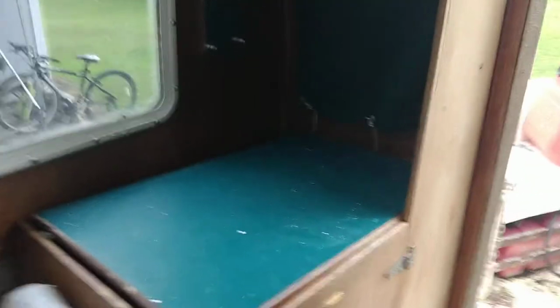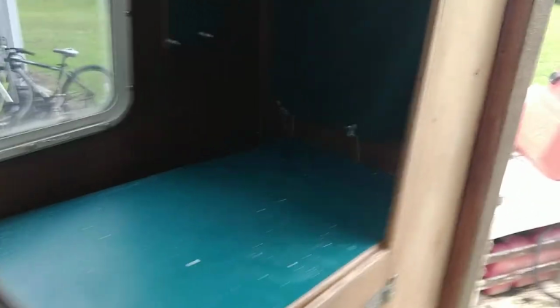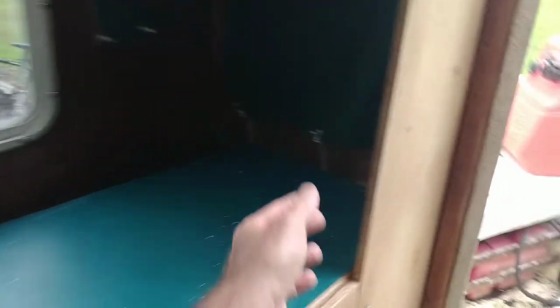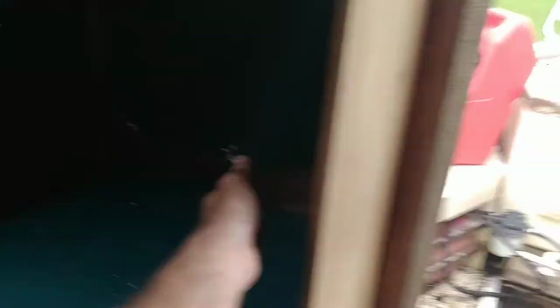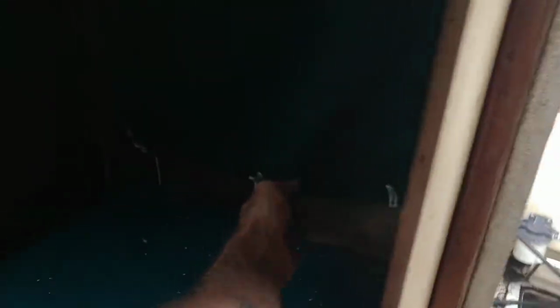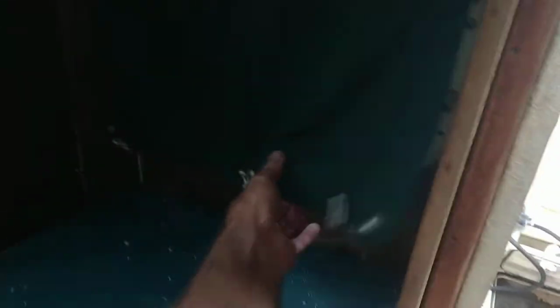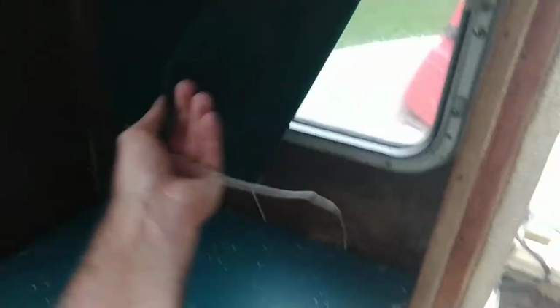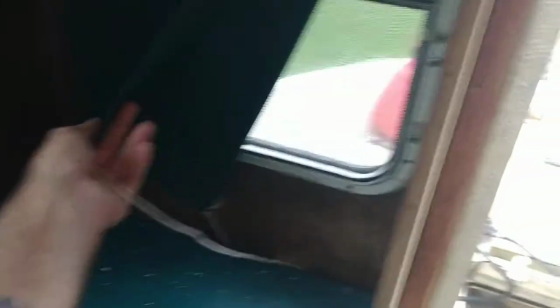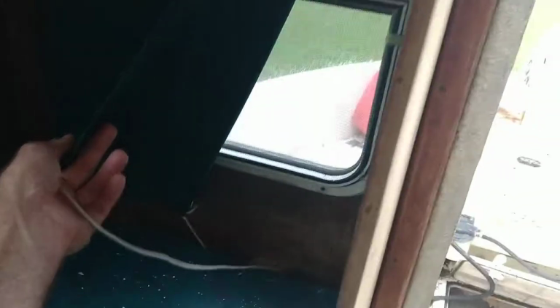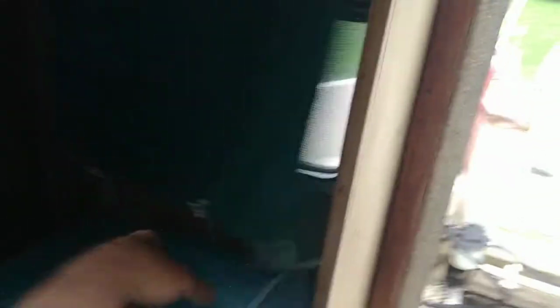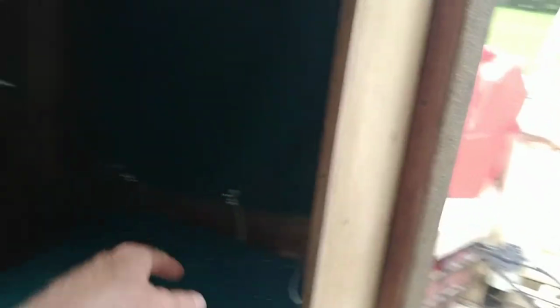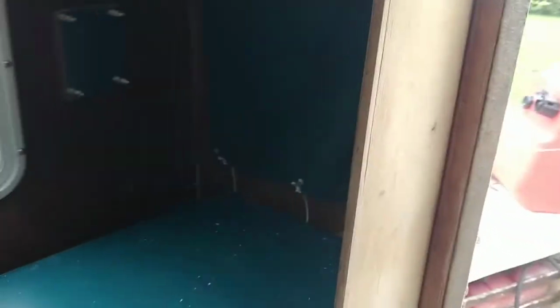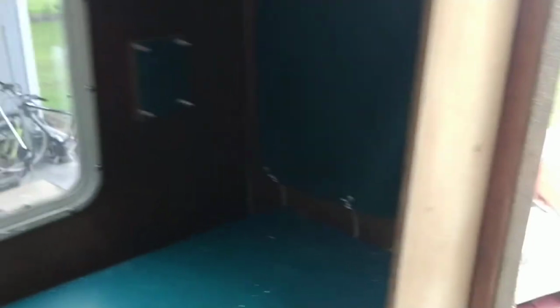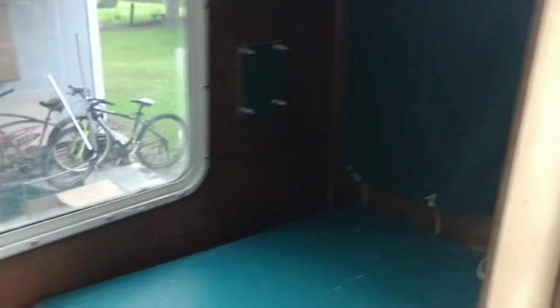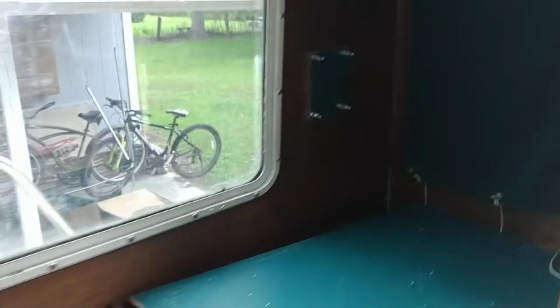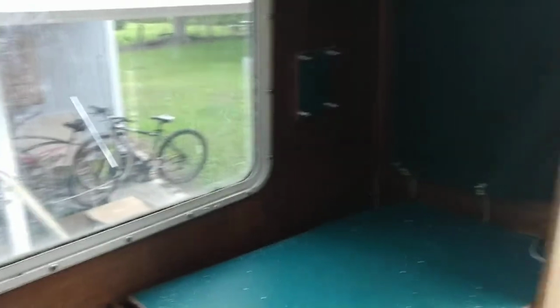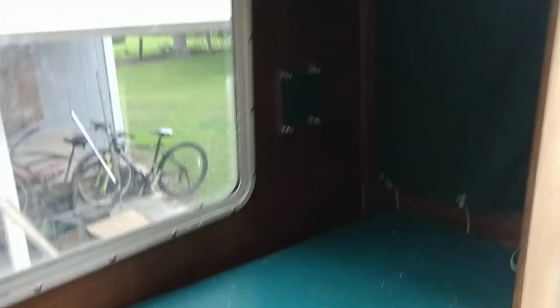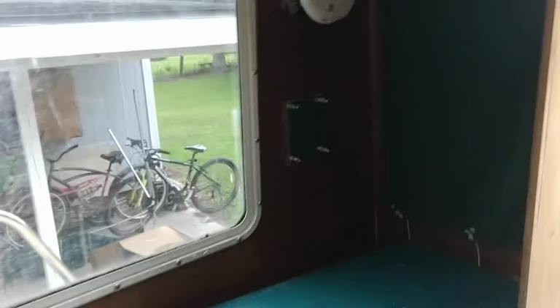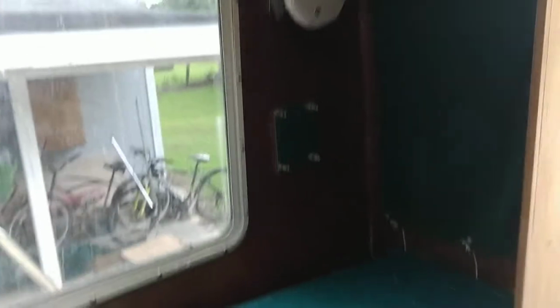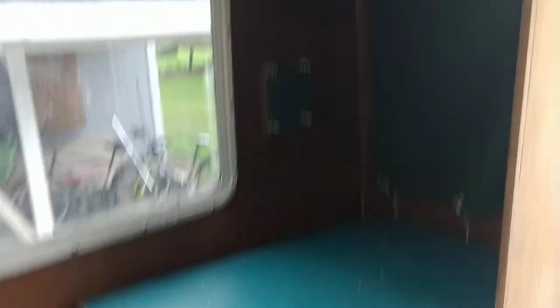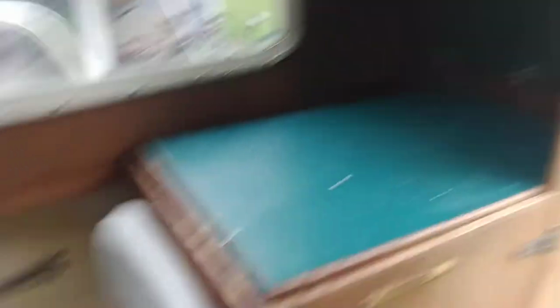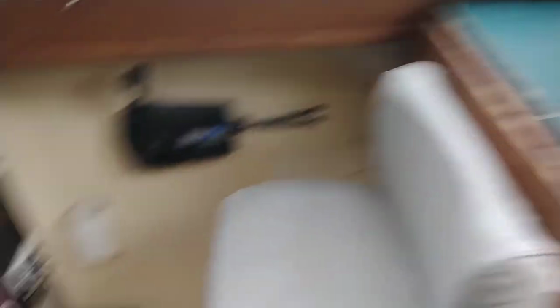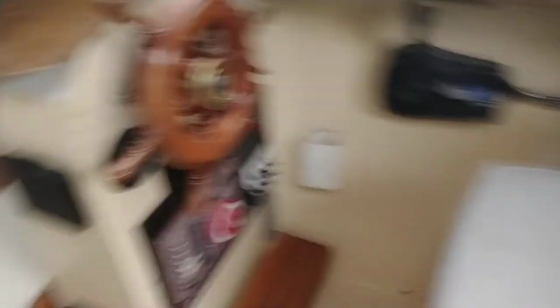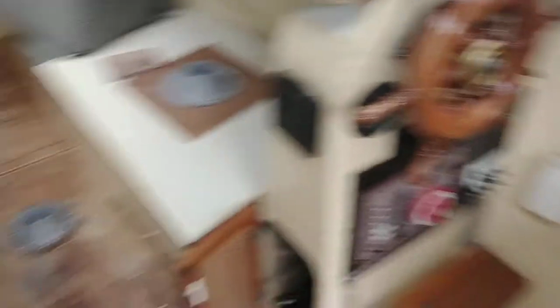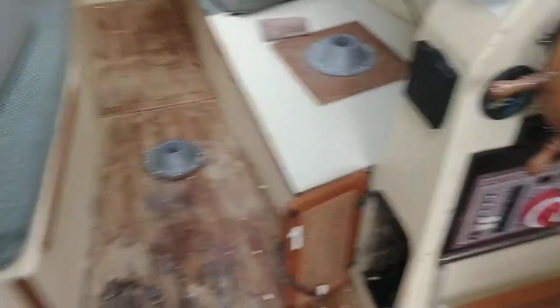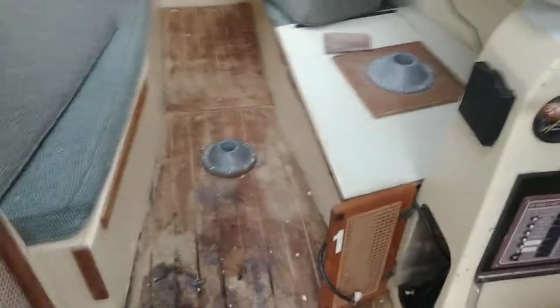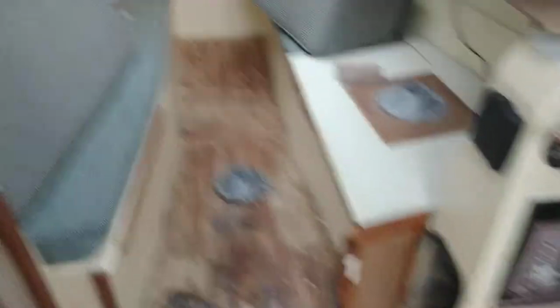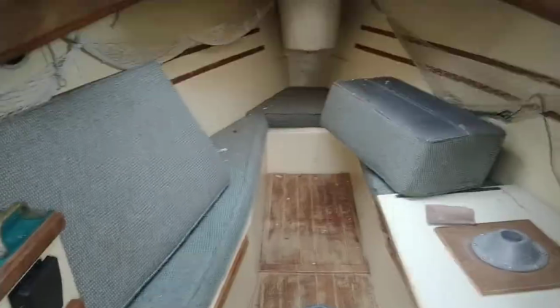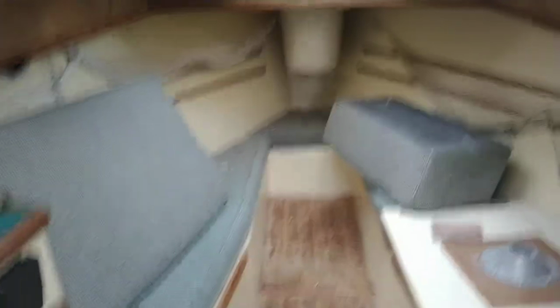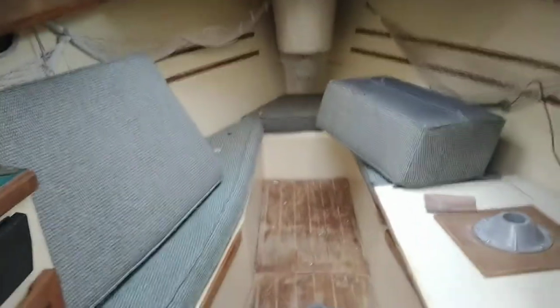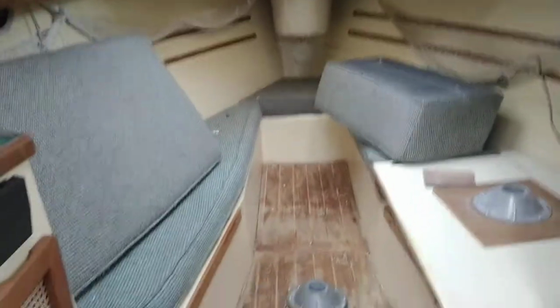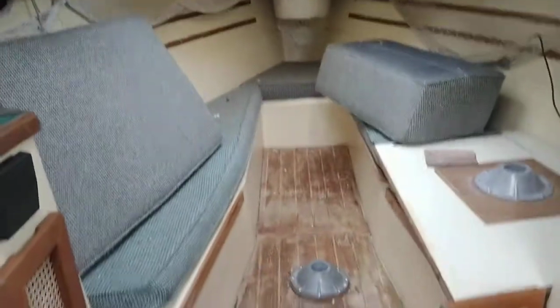You can also, when the table's down, you have a window back there. Not sure how I'm going to deal with that. The bed area is very, very large.